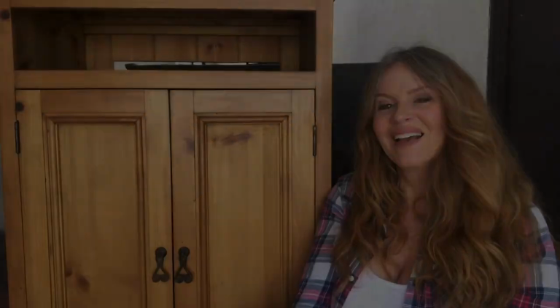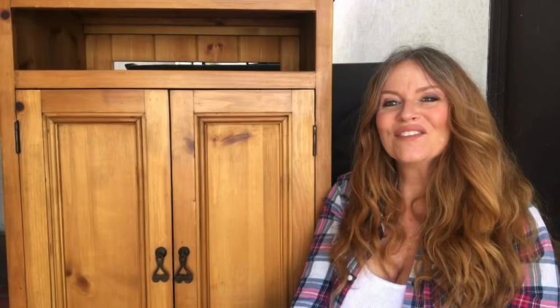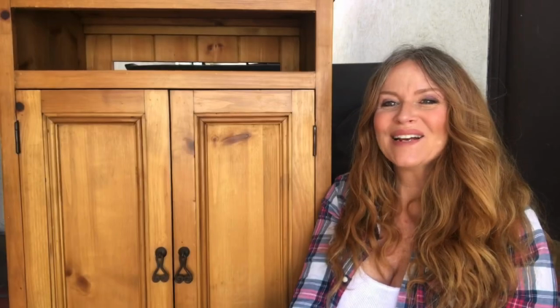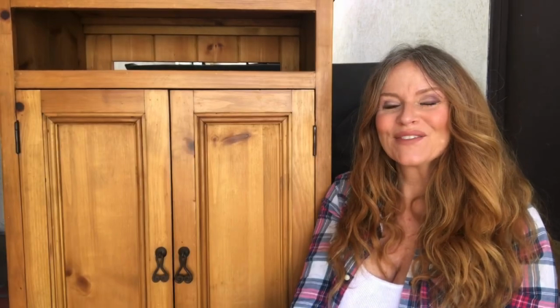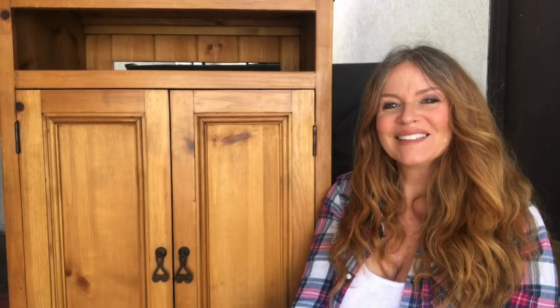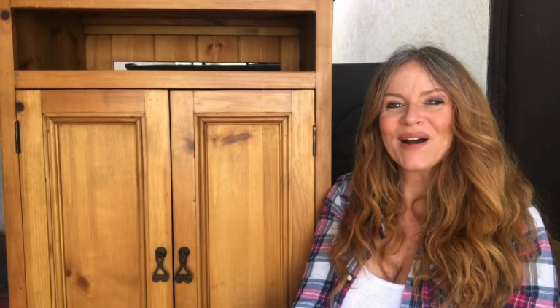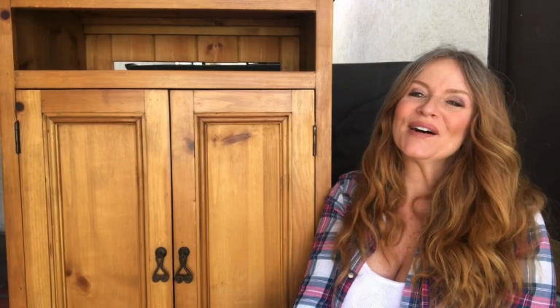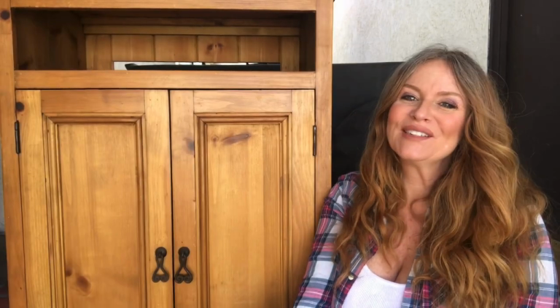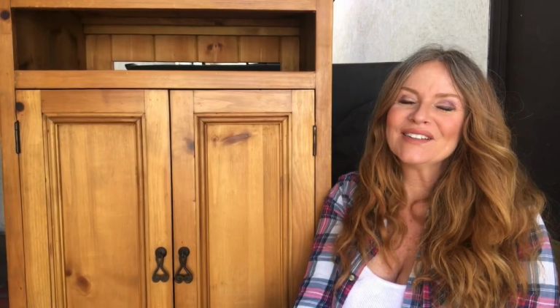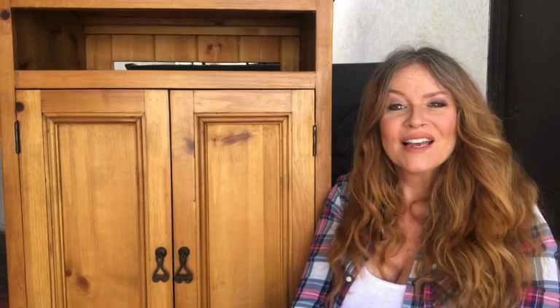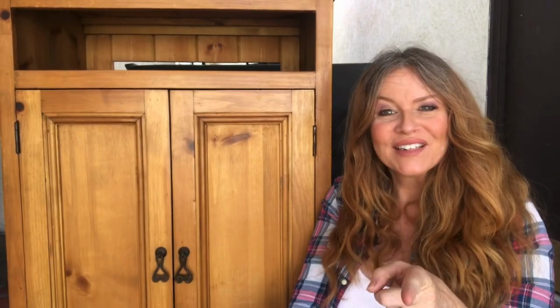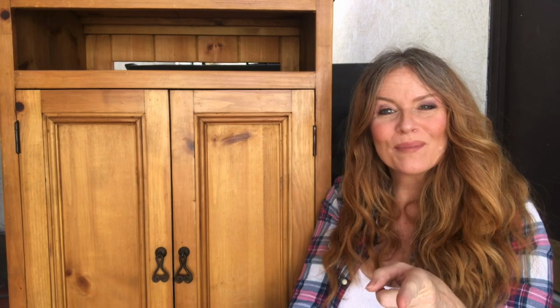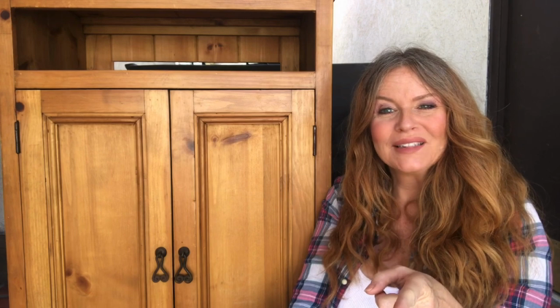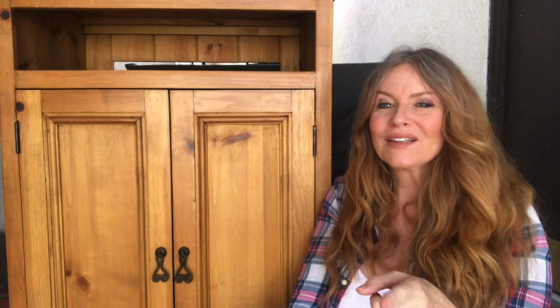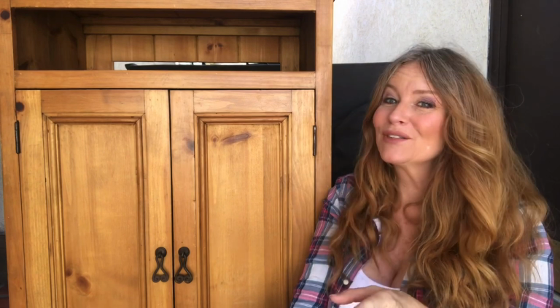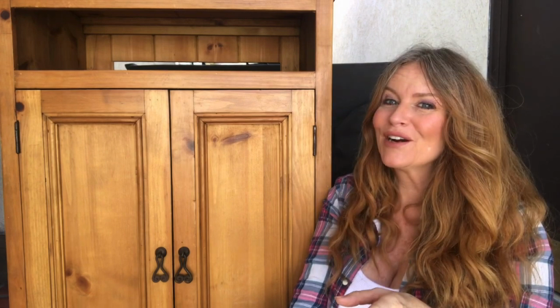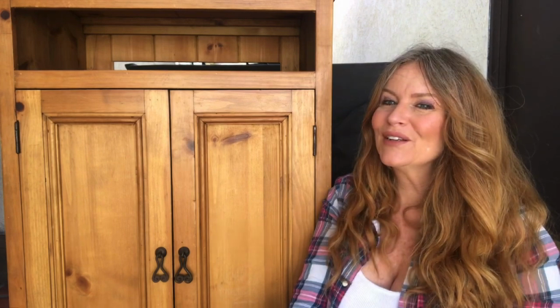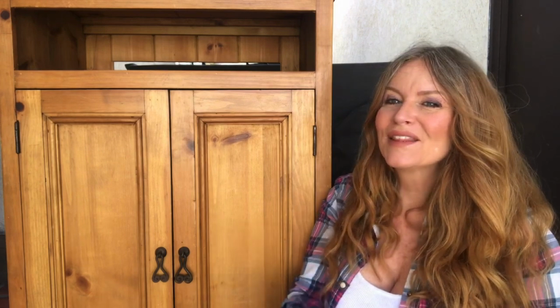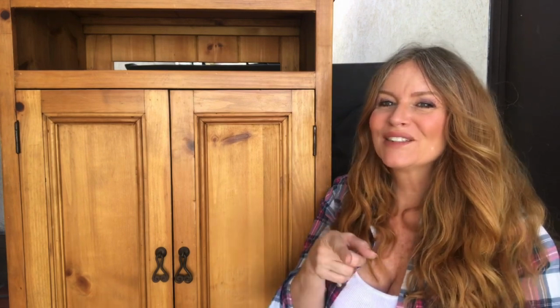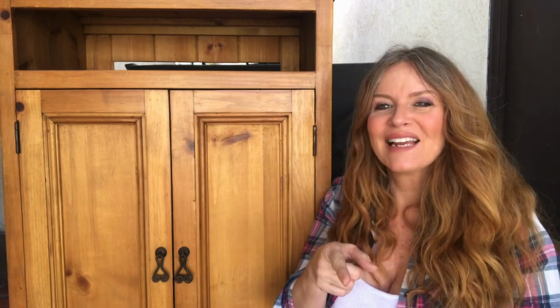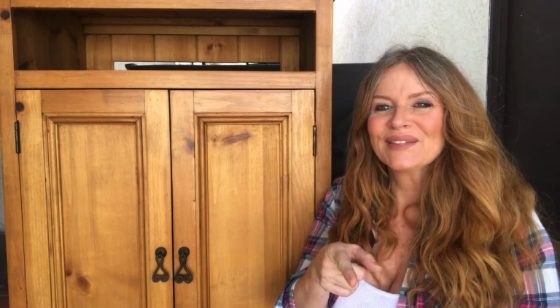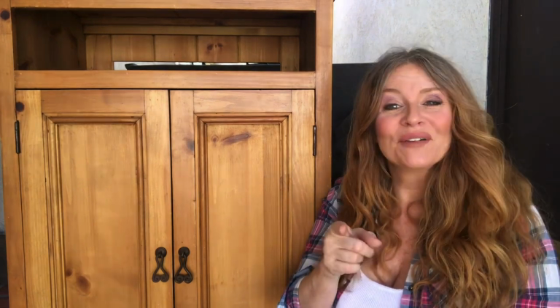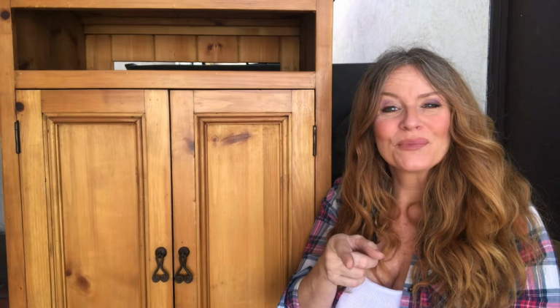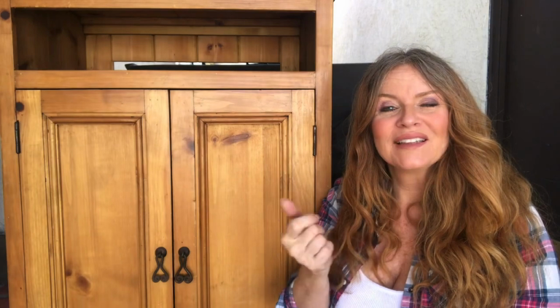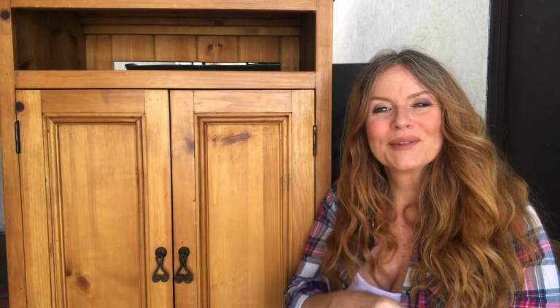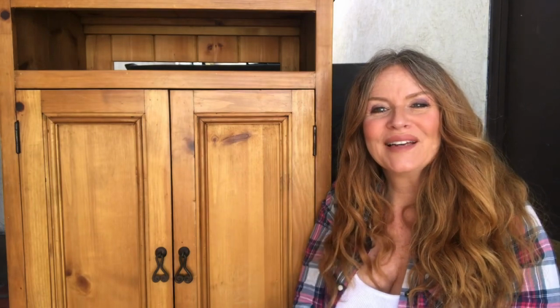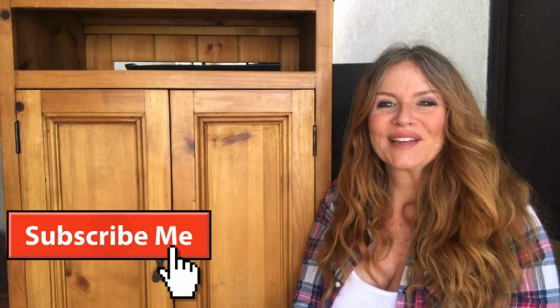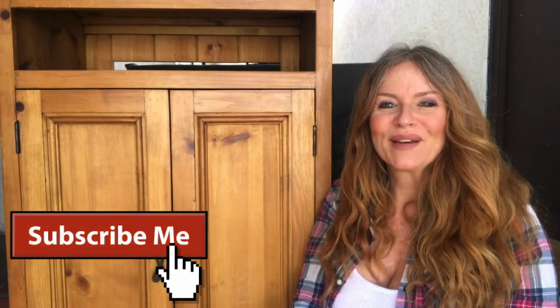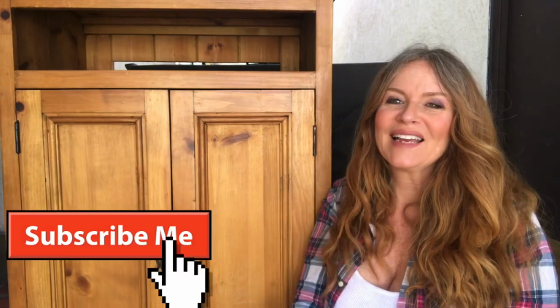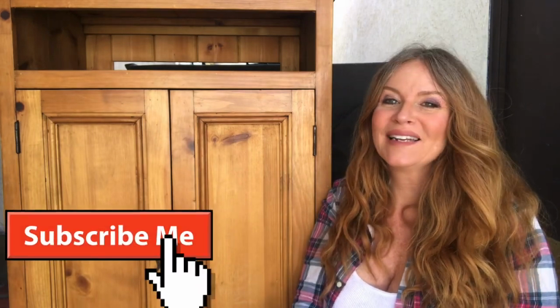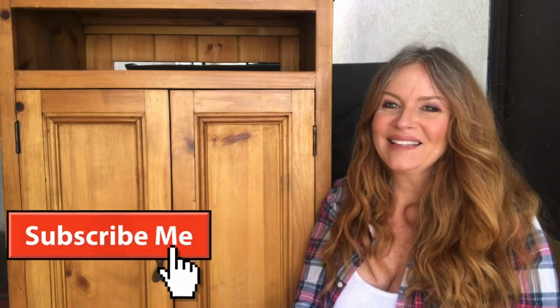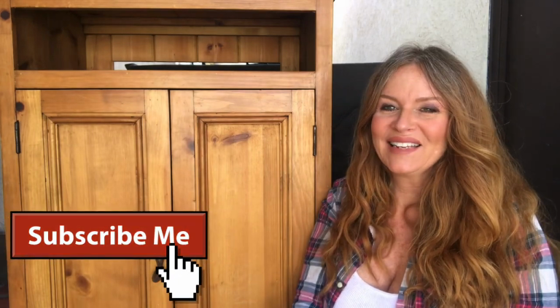Hi everybody, I'm Donna from Donna's DIY. Welcome to my channel. If you're into that barn wood look or restoration hardware look, then make sure to stay tuned. But first, why don't you hit that subscribe button and notification bell to stay updated on my latest videos.